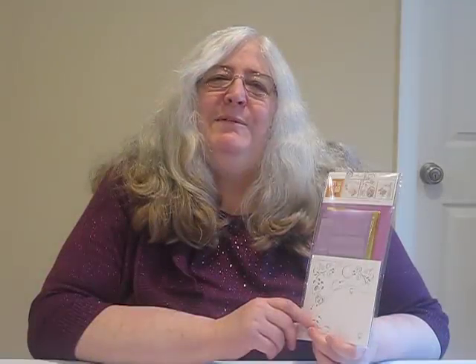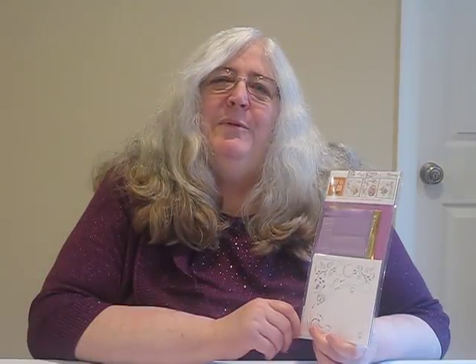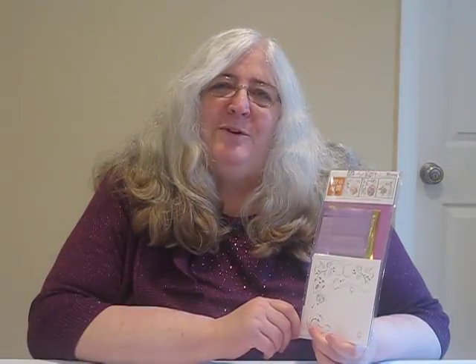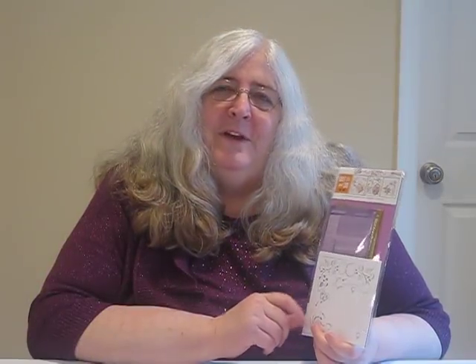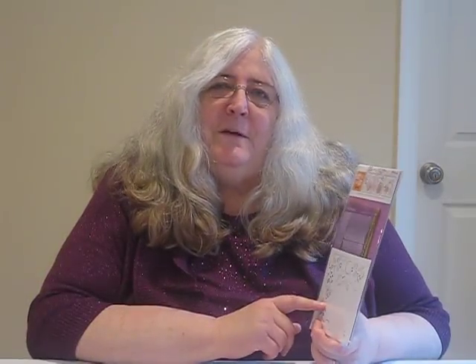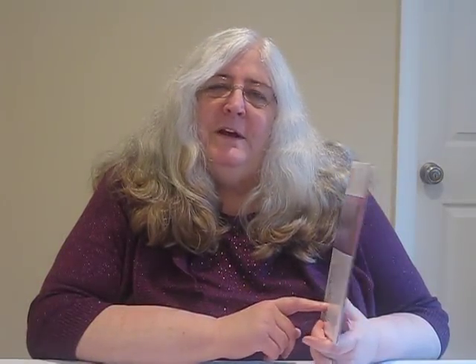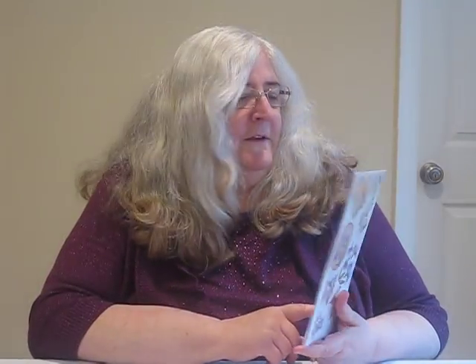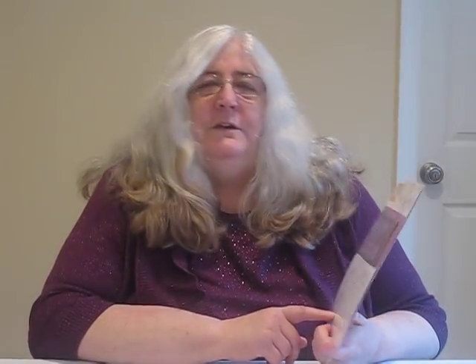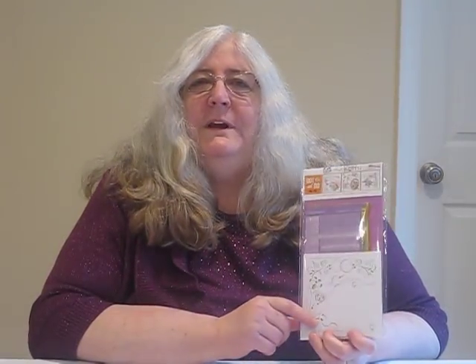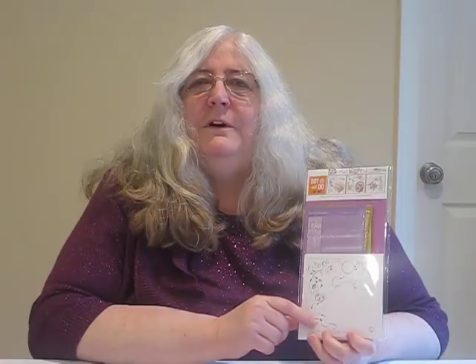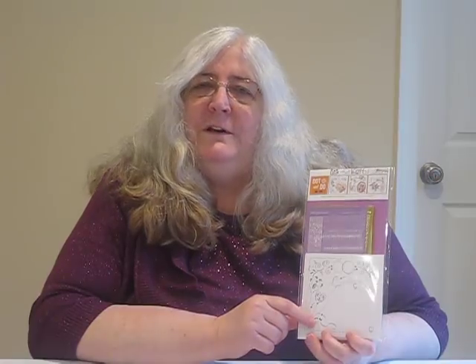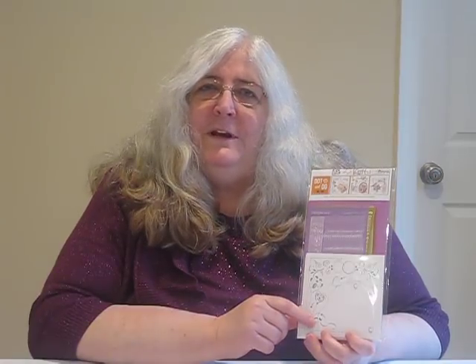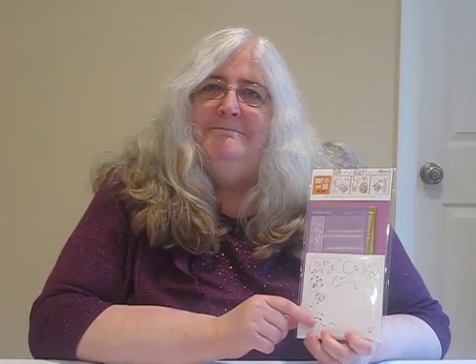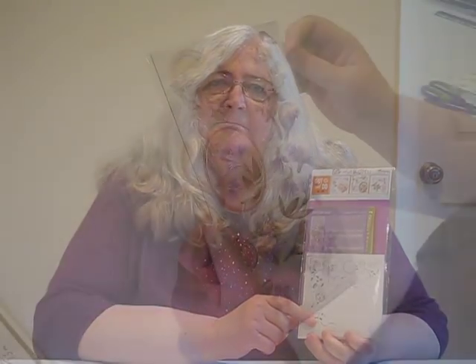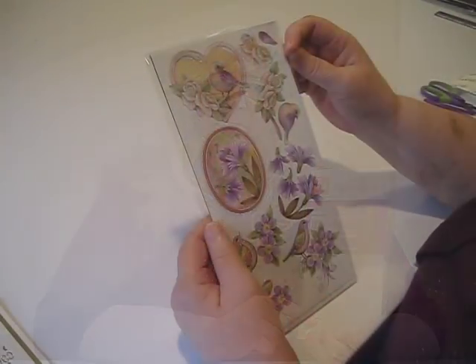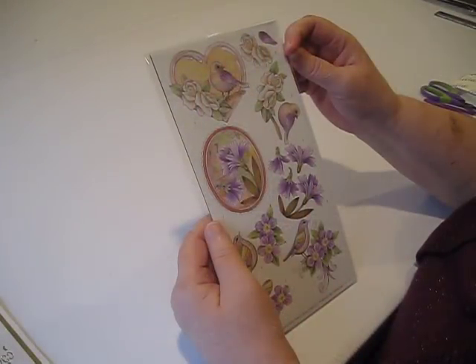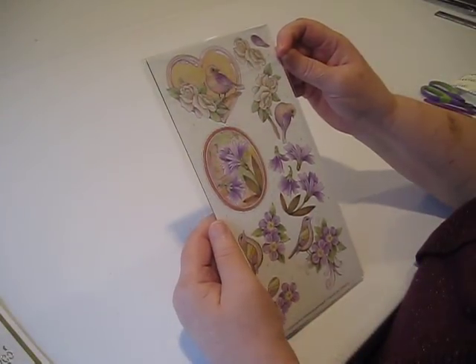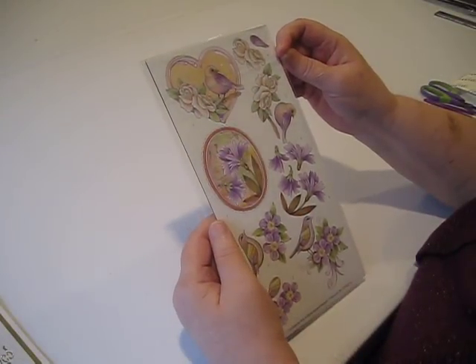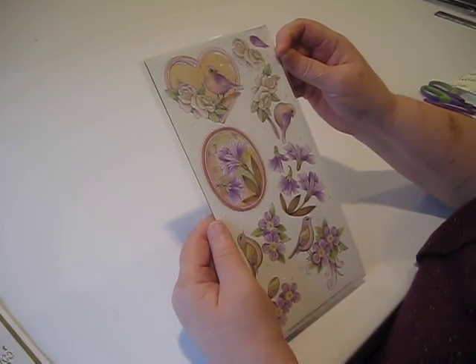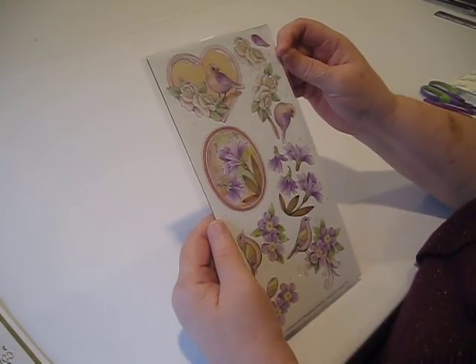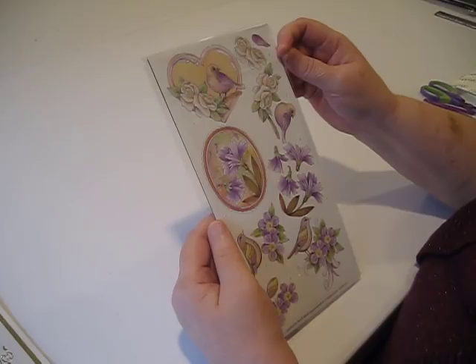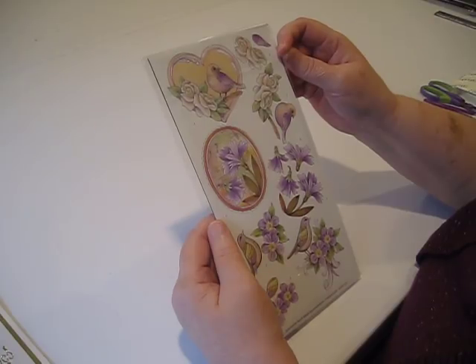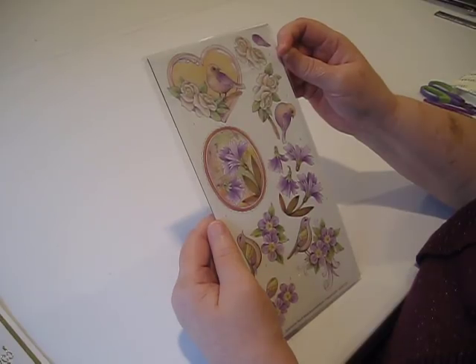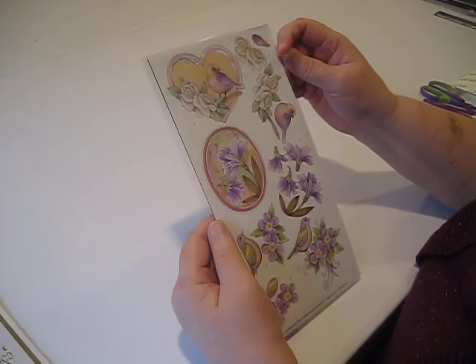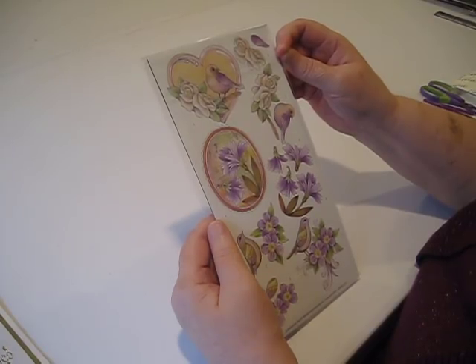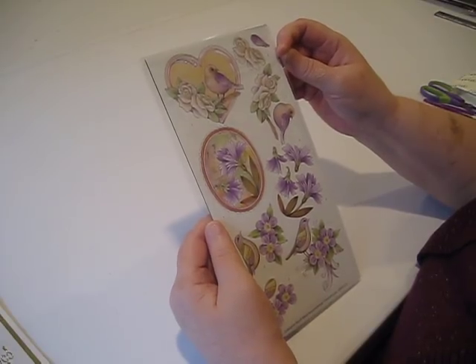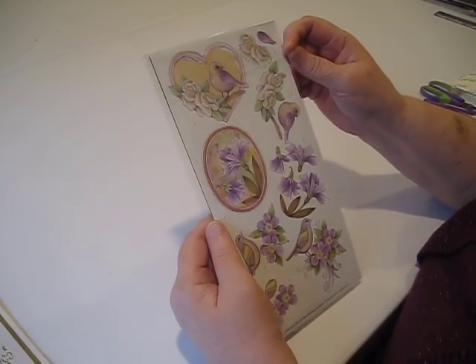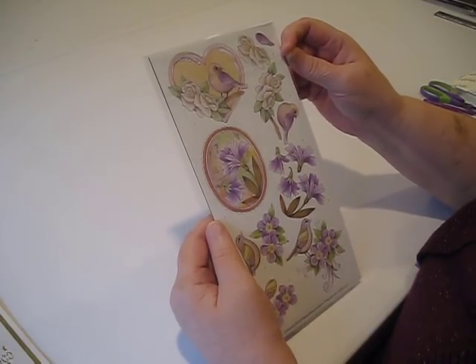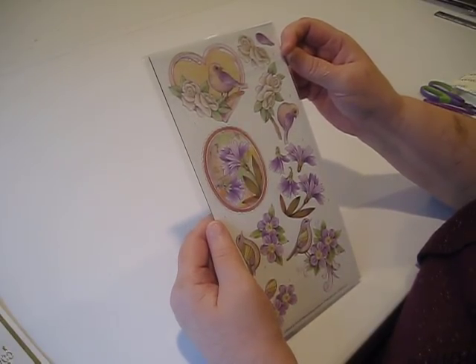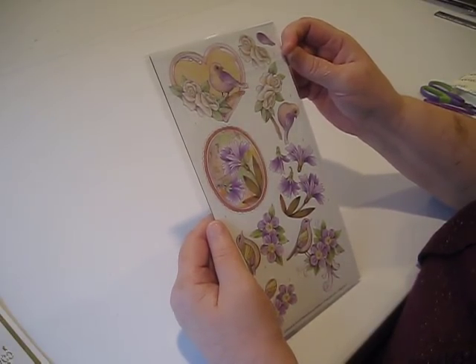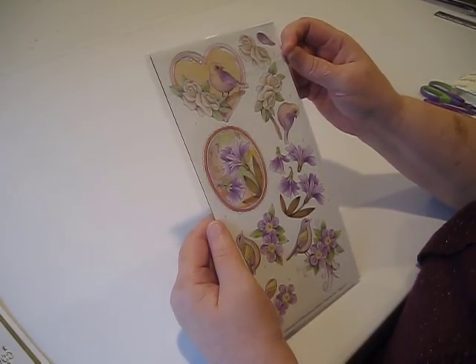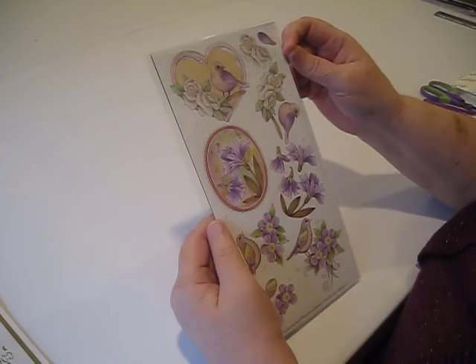I'm Debbie from Simply Special Crafts. Today we're going to take a look at the Dot and Do Kit from Find It Trading. We're showing this kit by request because we've had some customers ask how to use these Dot and Do Kits by Find It Trading.